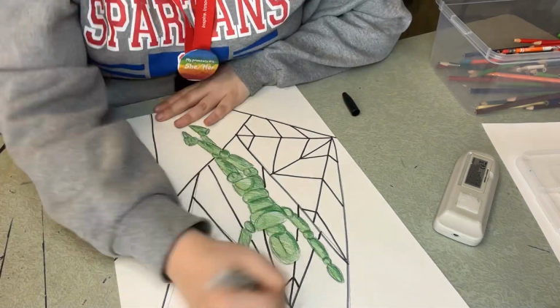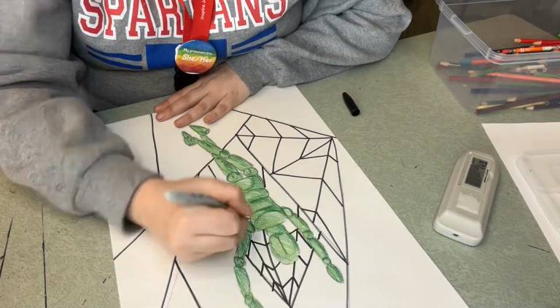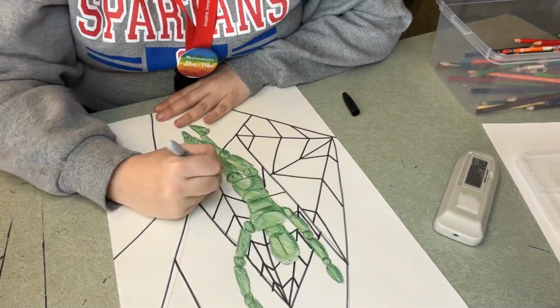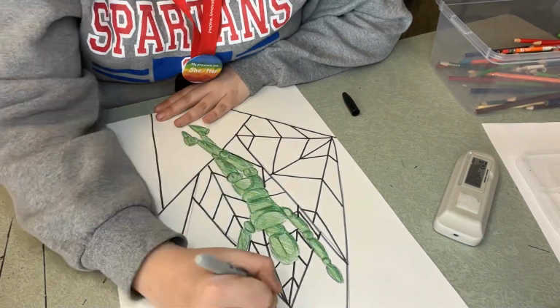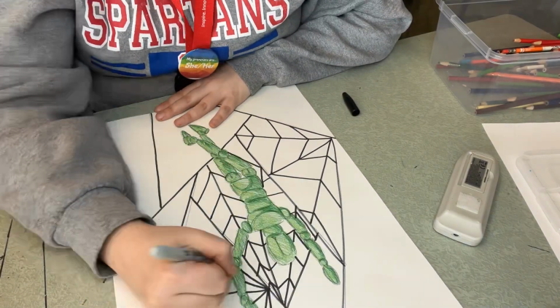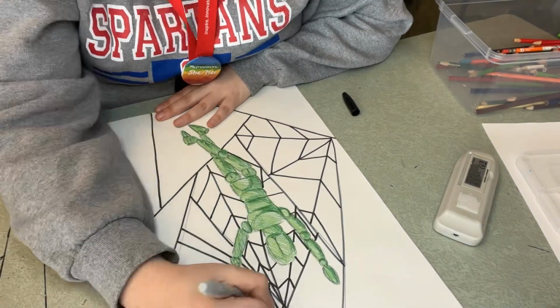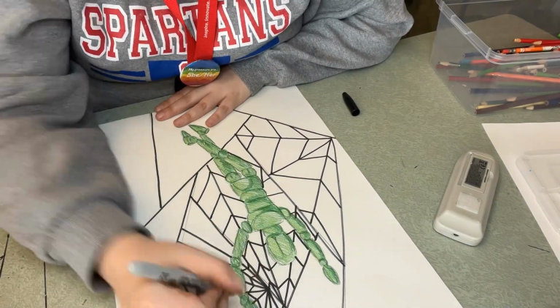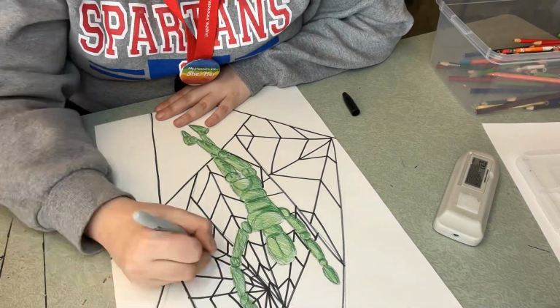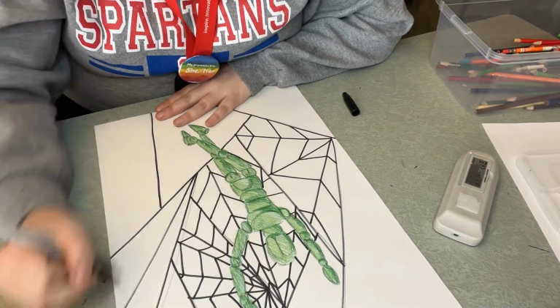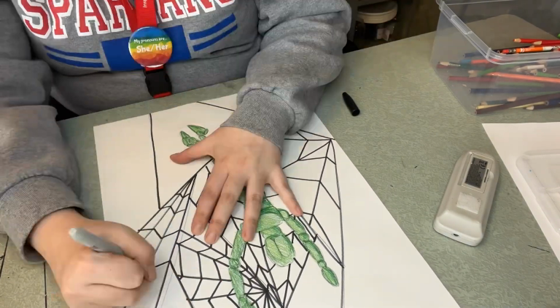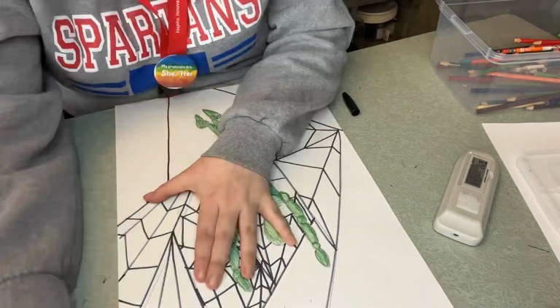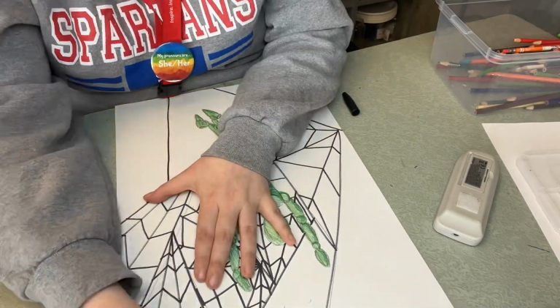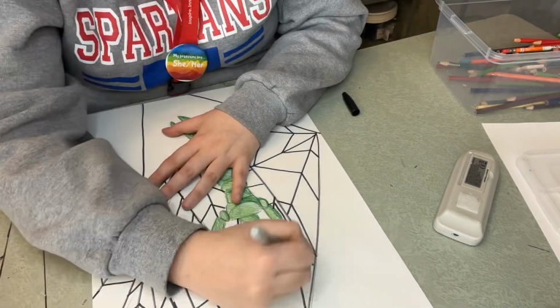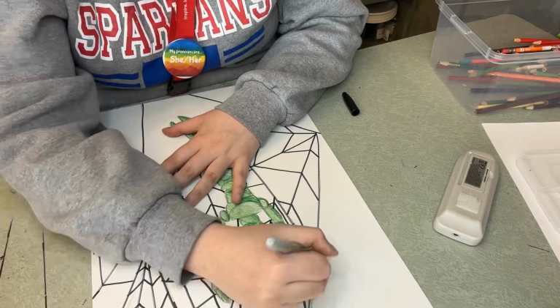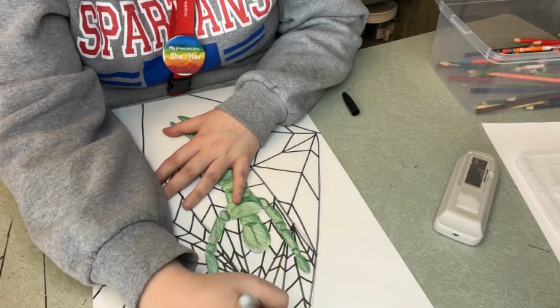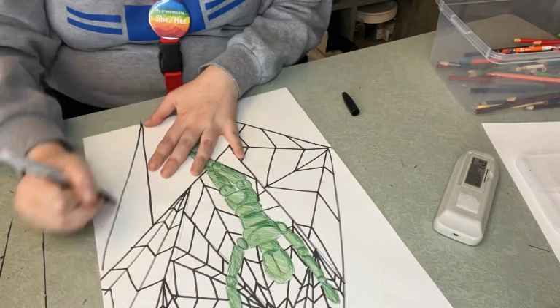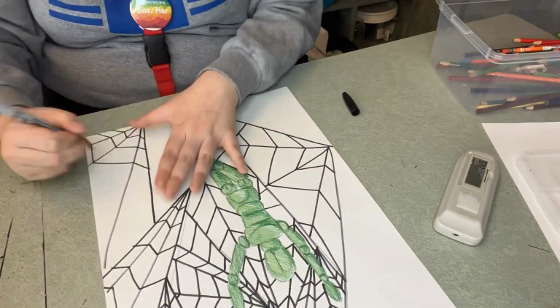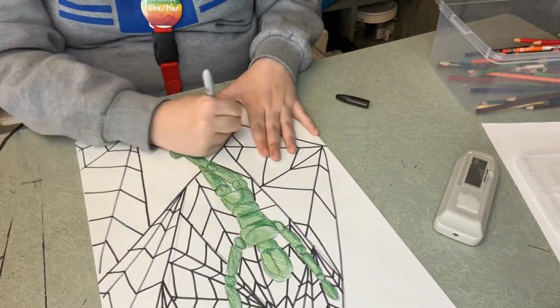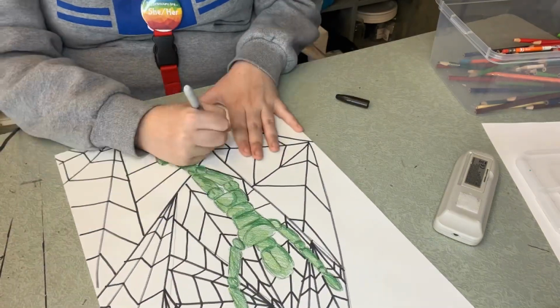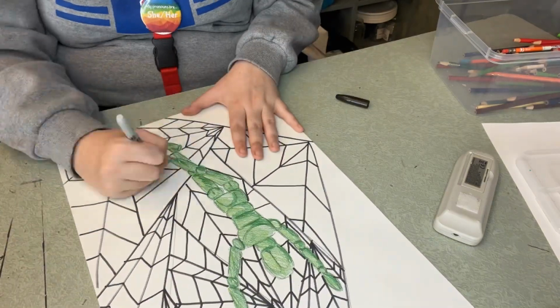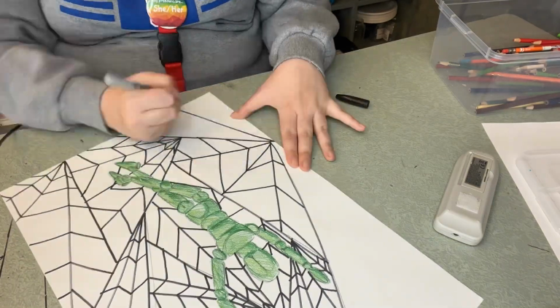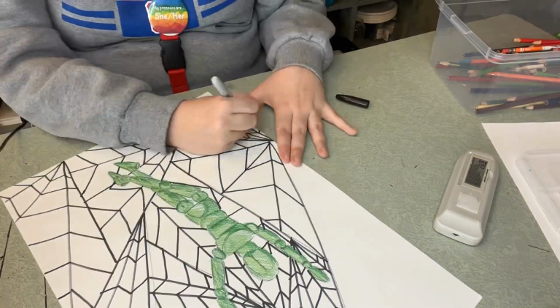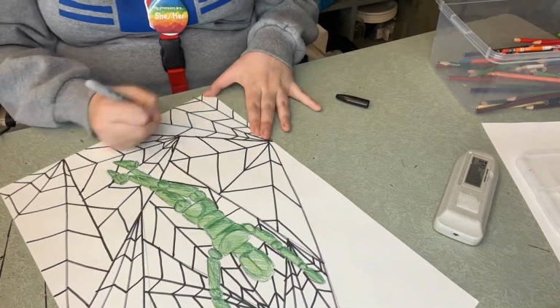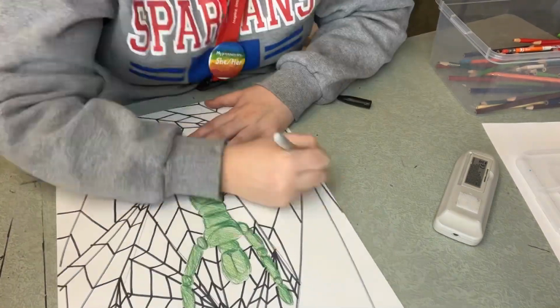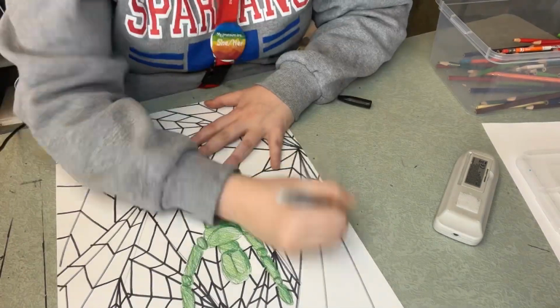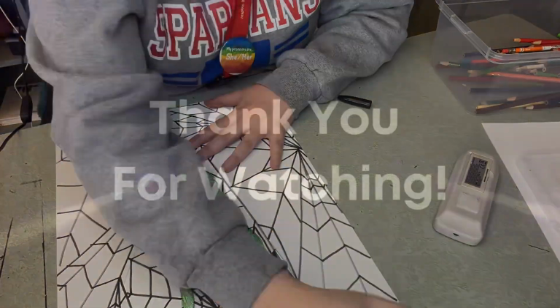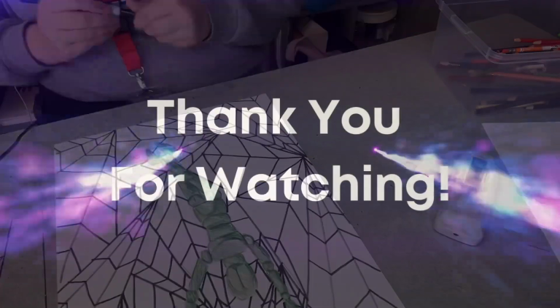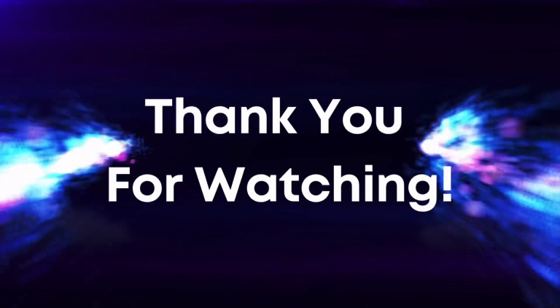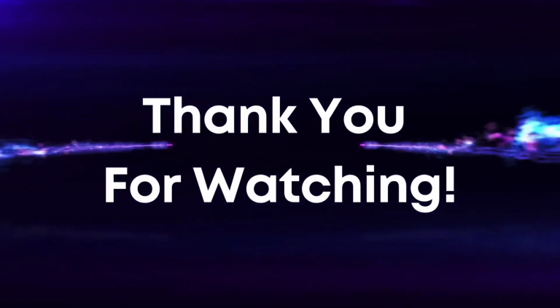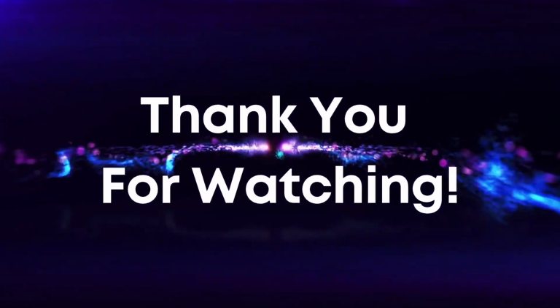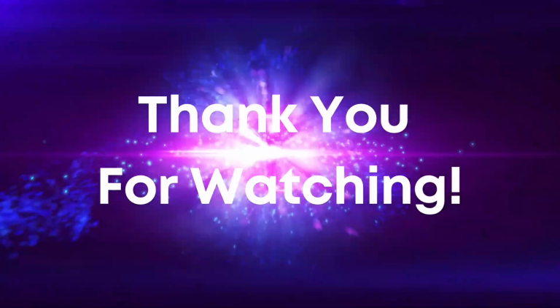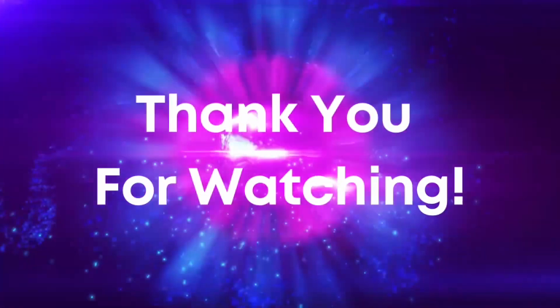Finally, I'm adding more Sharpie to the background and did my own little design. That's it — really easy but I think it's really fun. Hope you have a good day, bye everyone!